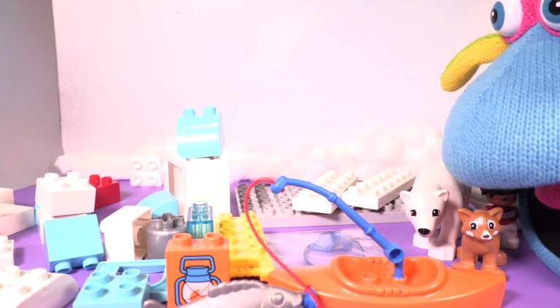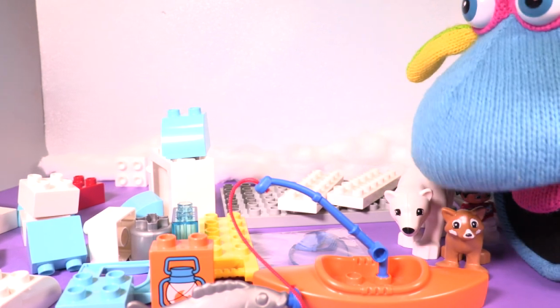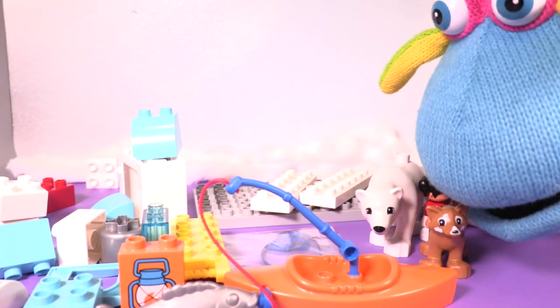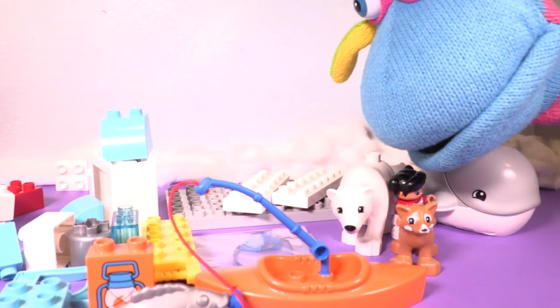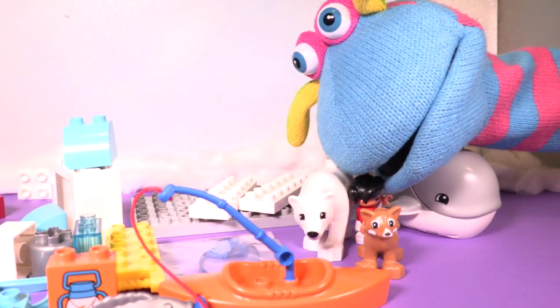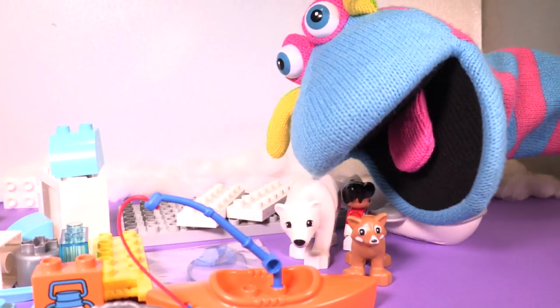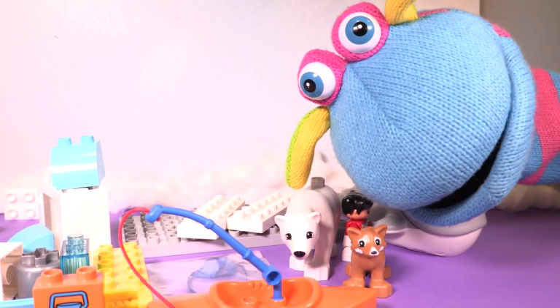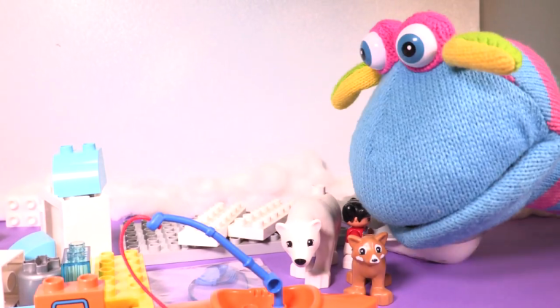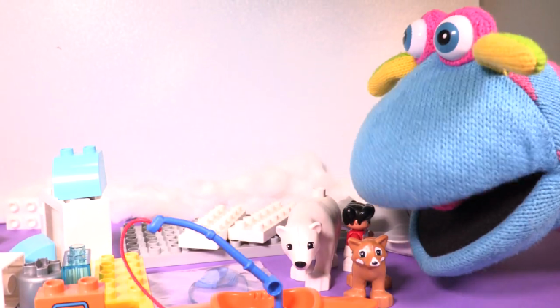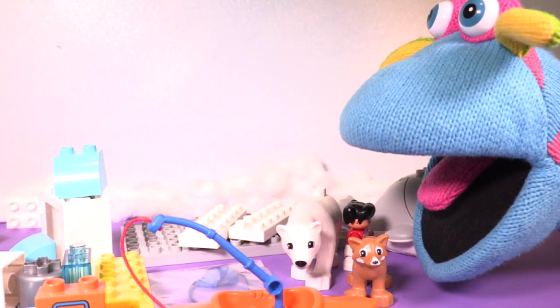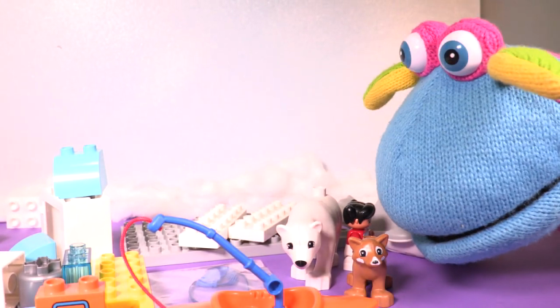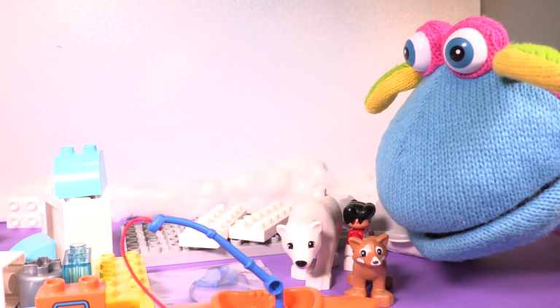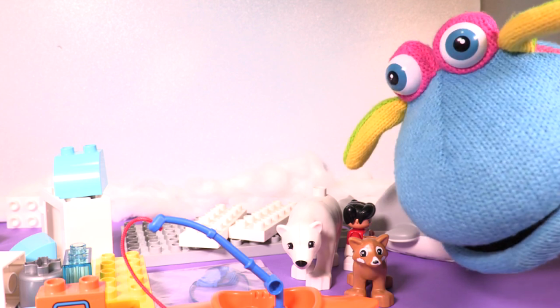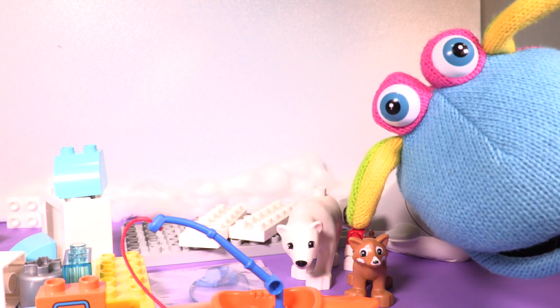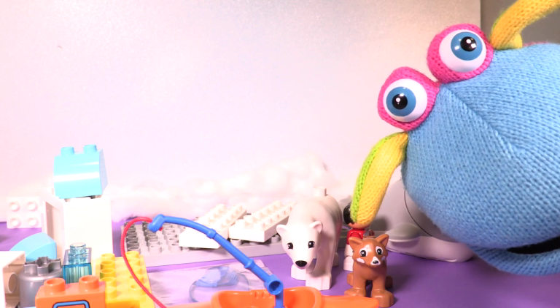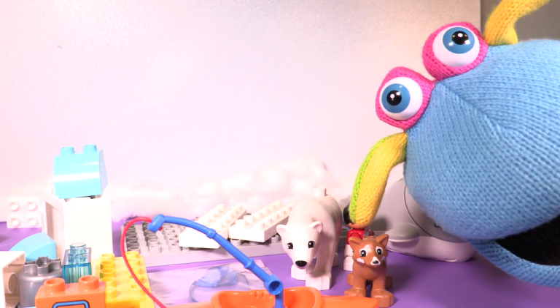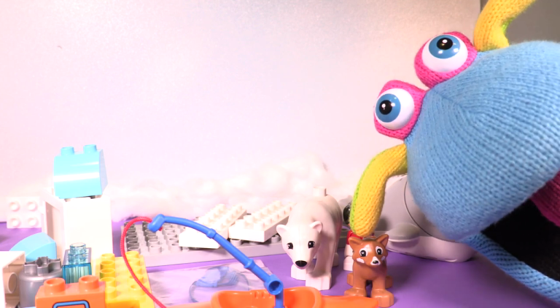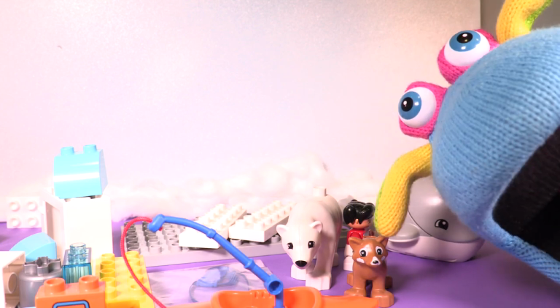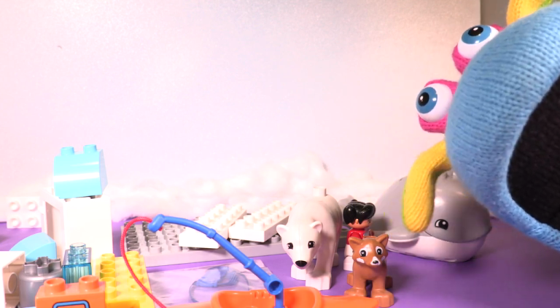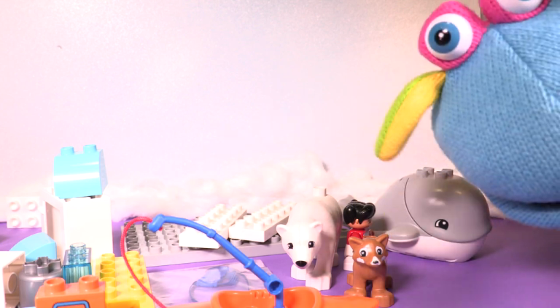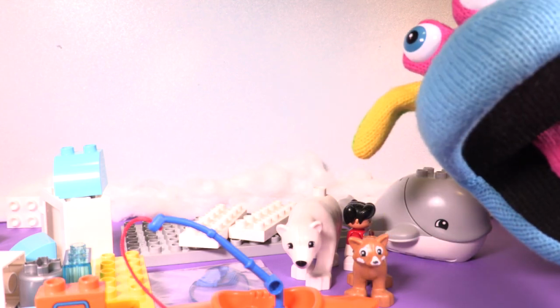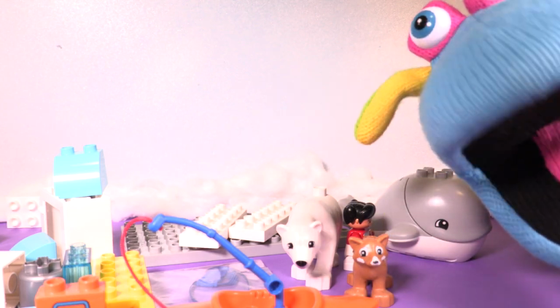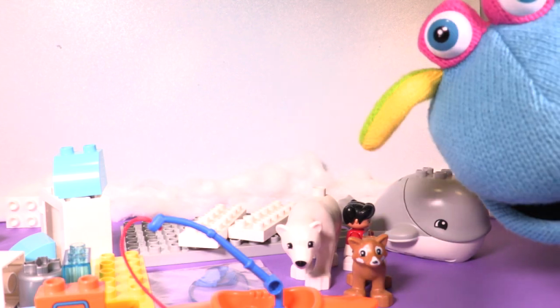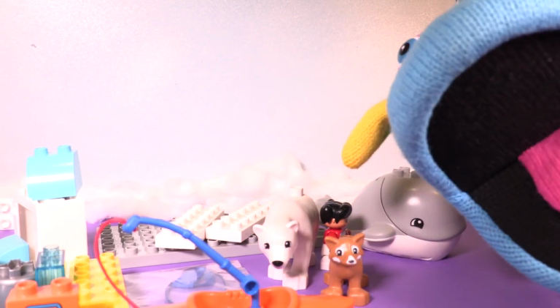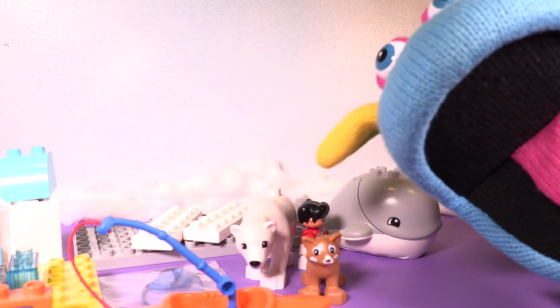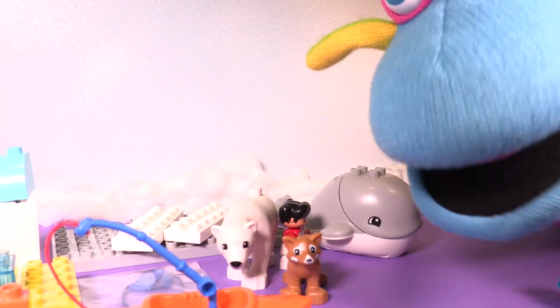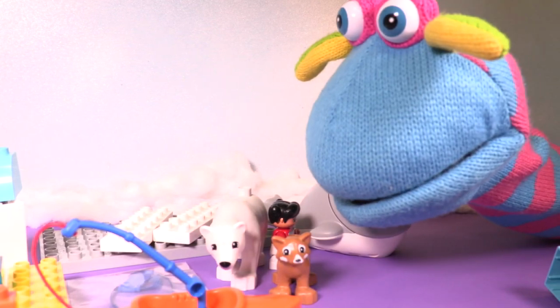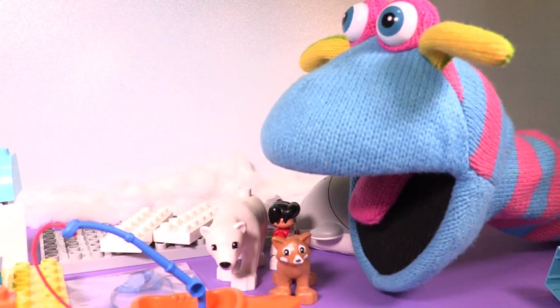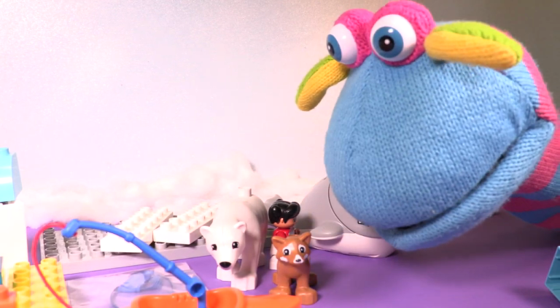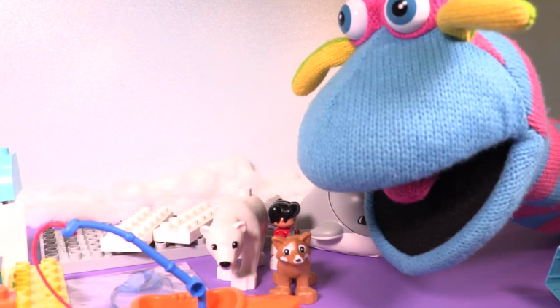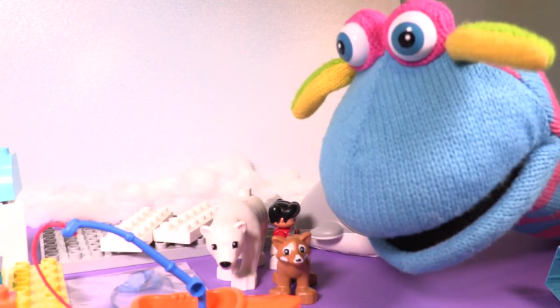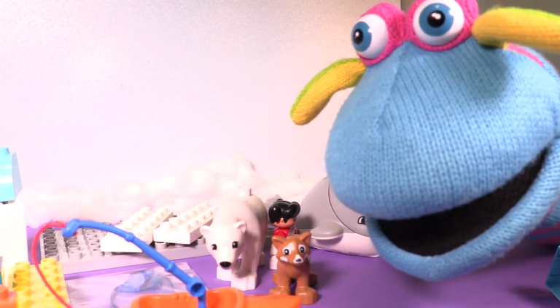Whoa! Hi, Katie. Hi, what's this? That's the Lego Duplo Around the World. OMG! I know, right? Wow, that's so cool. It's beautiful.